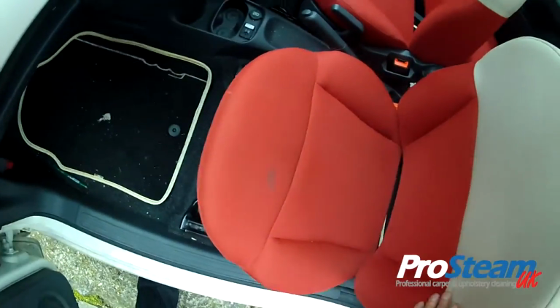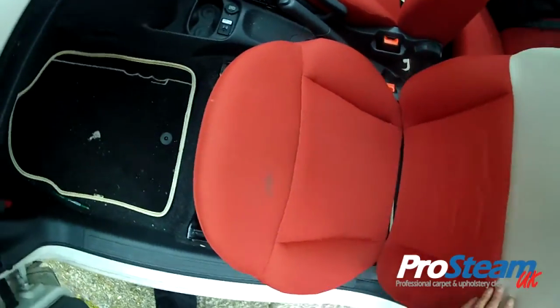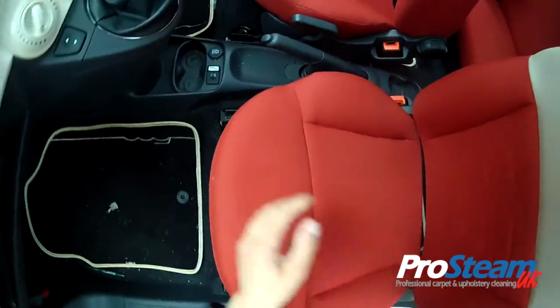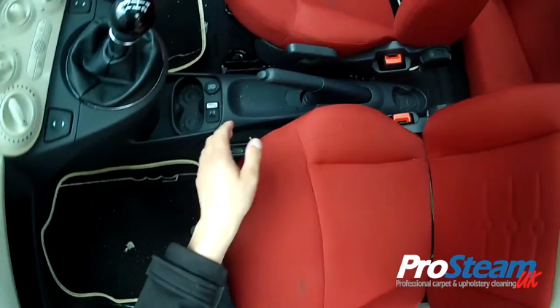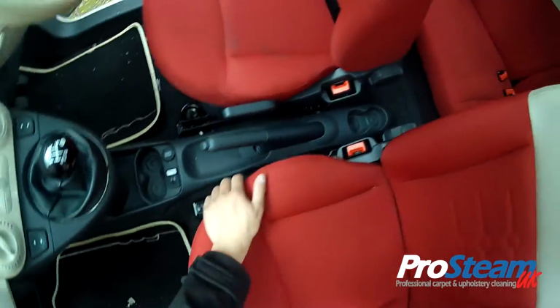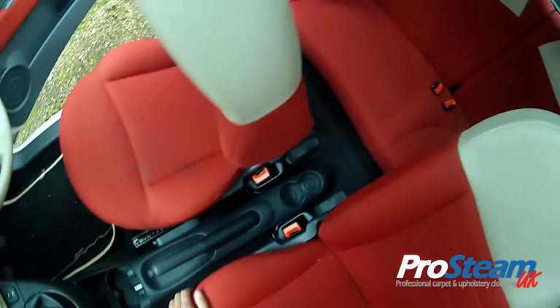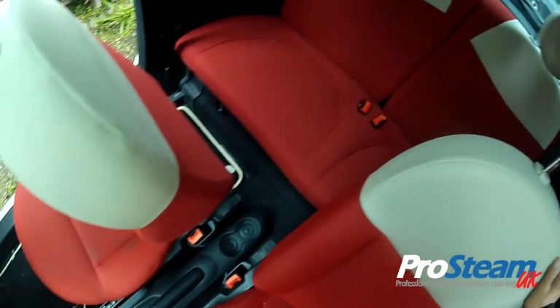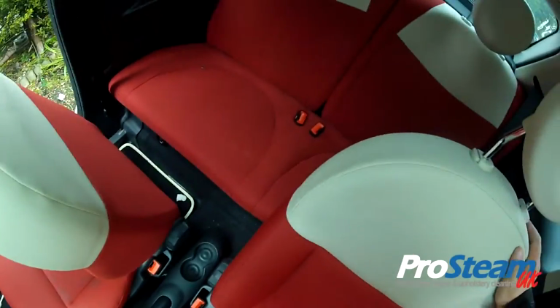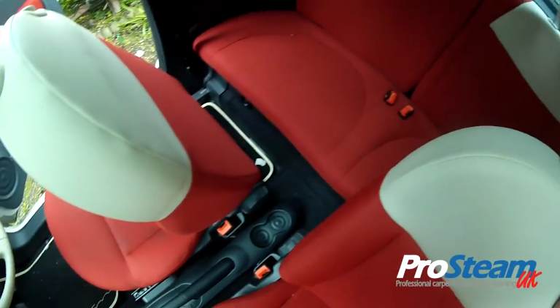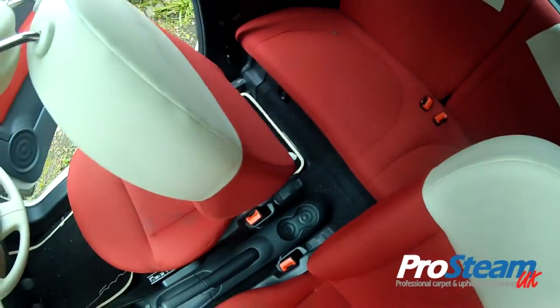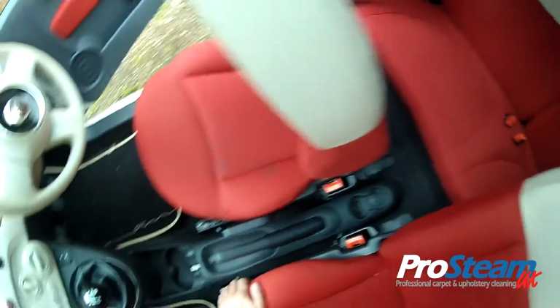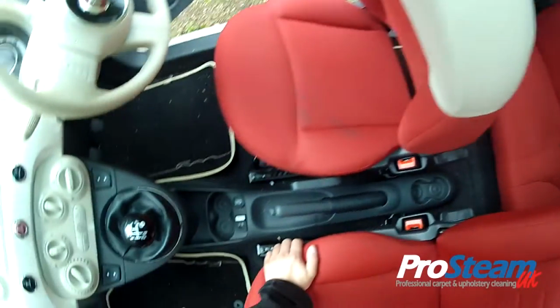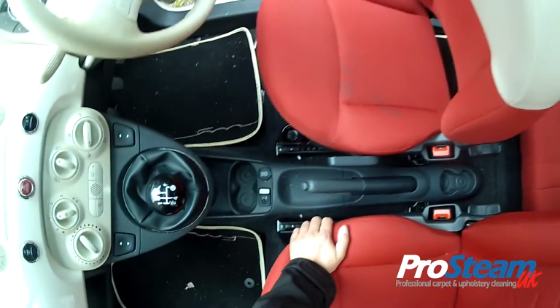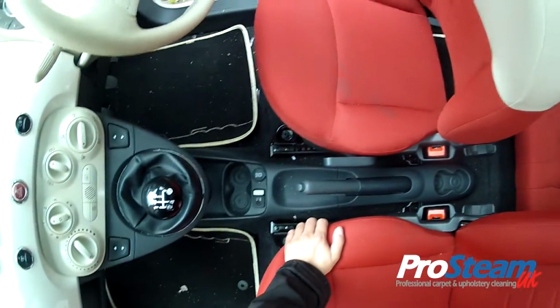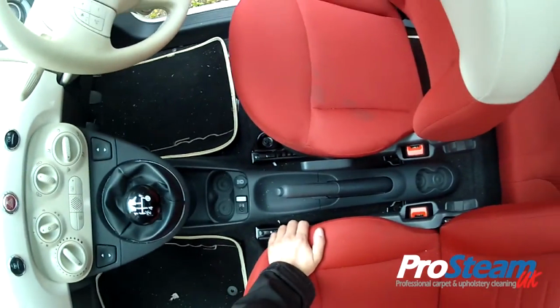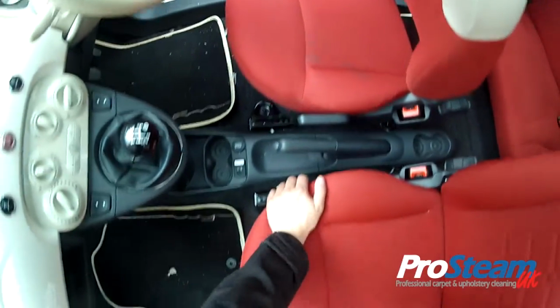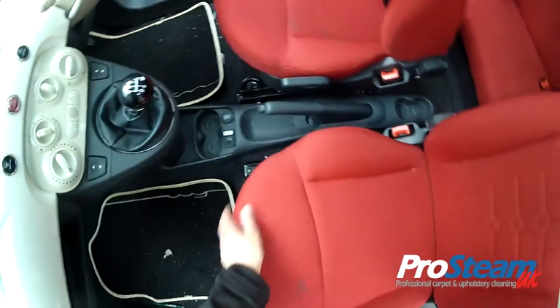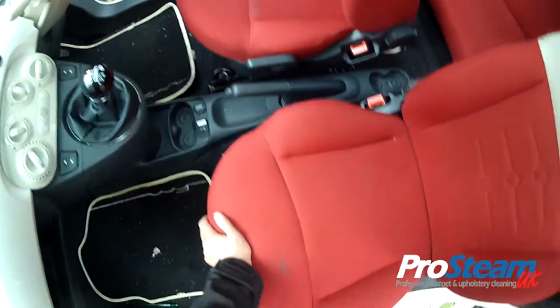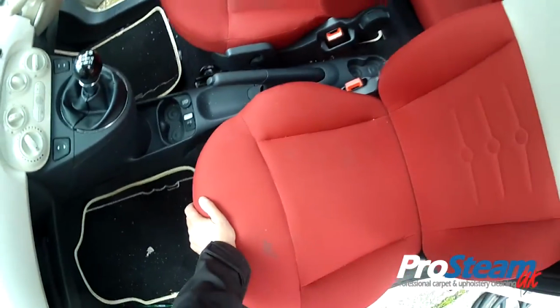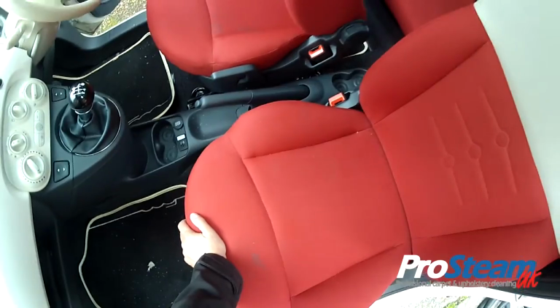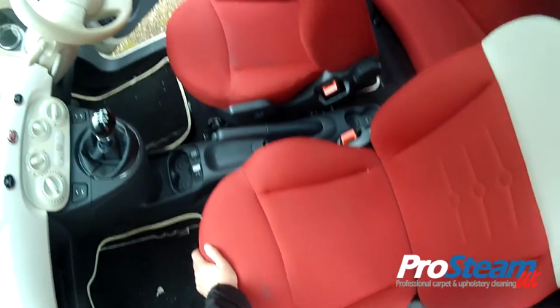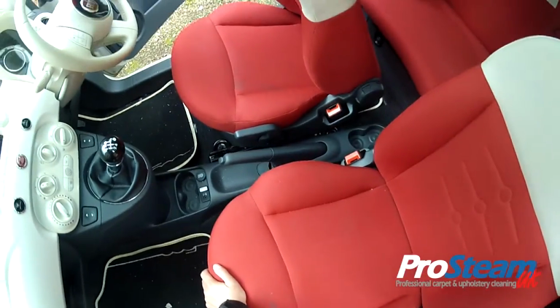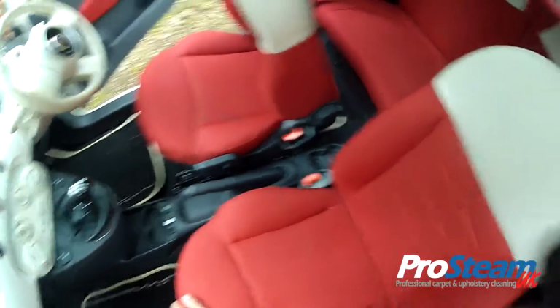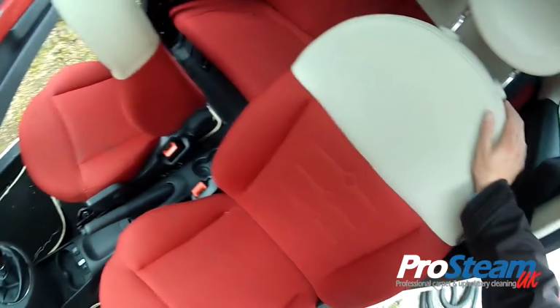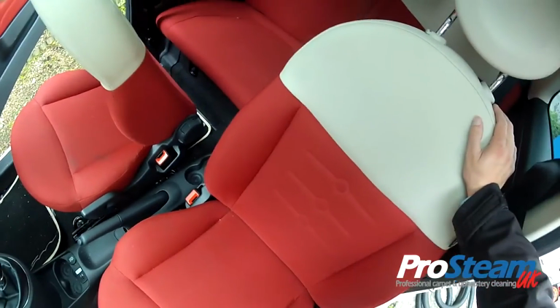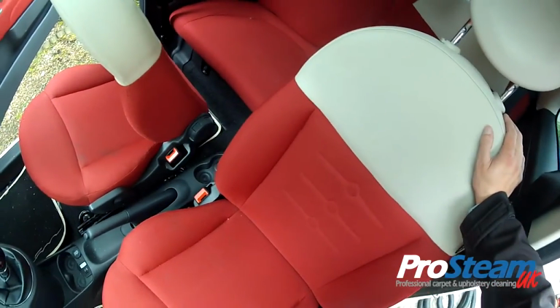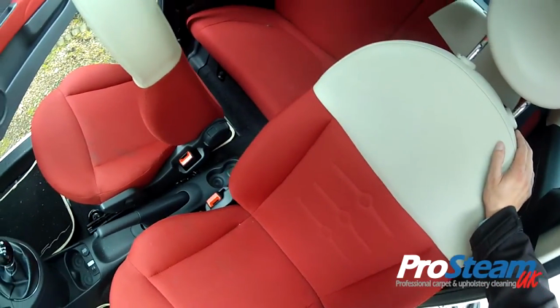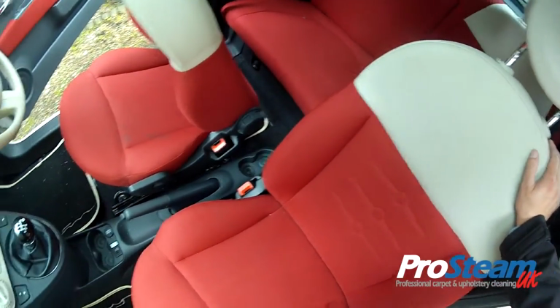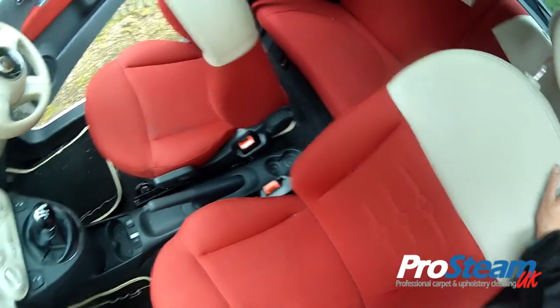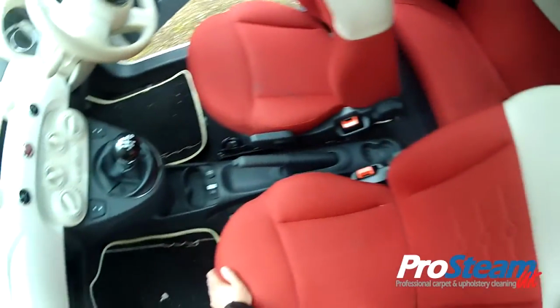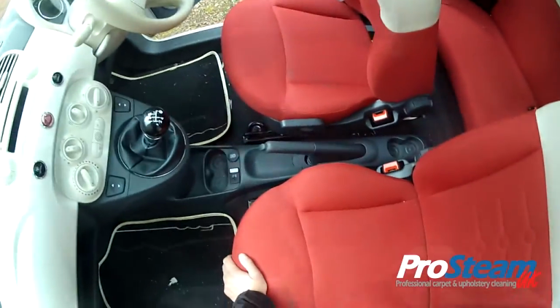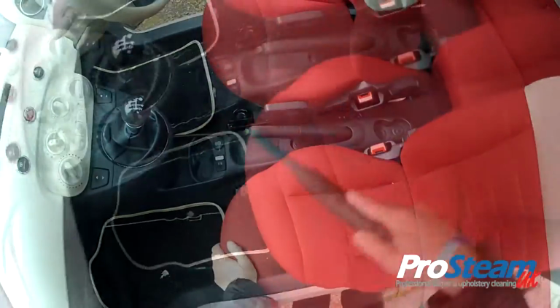Once we've done that, to keep them looking as good as new, we're going to spray a protector on these seats.